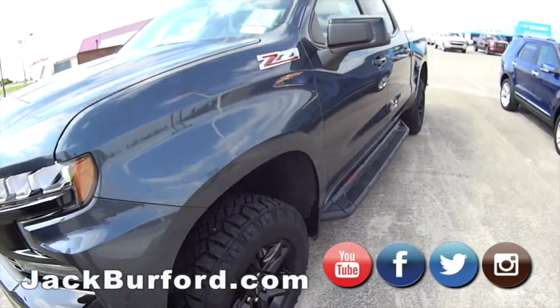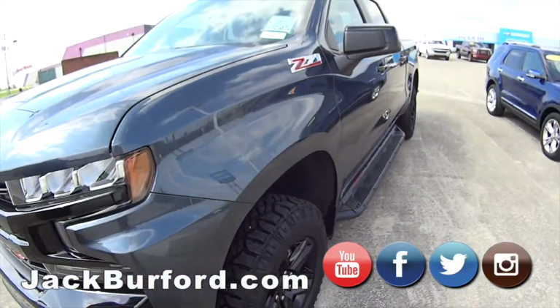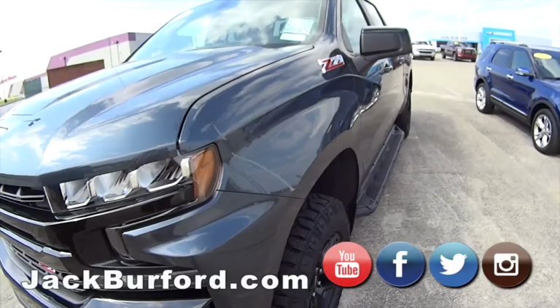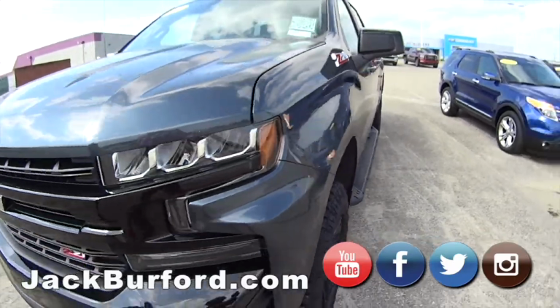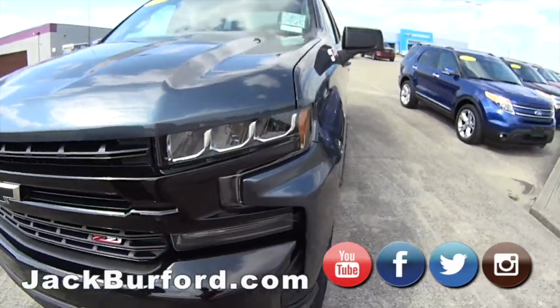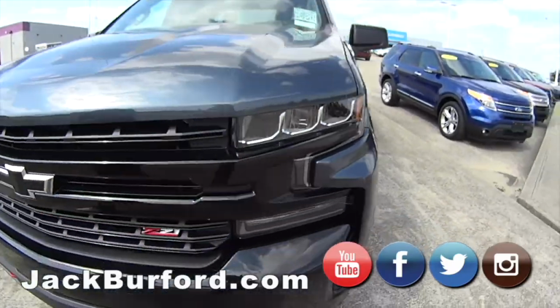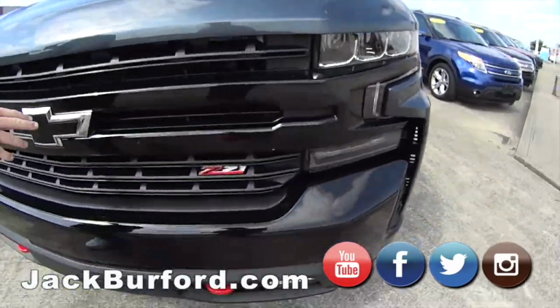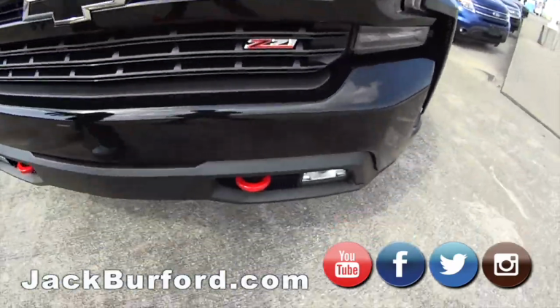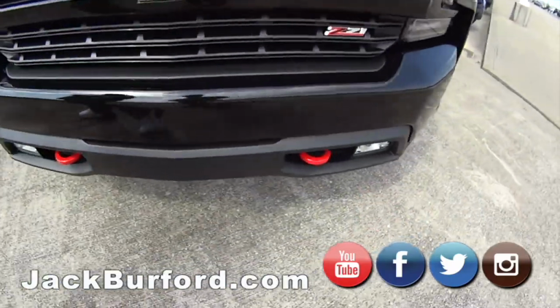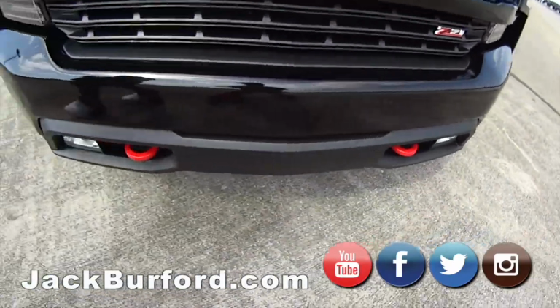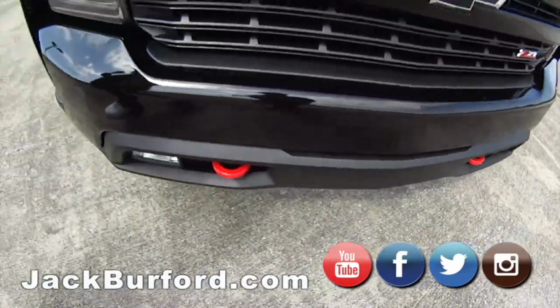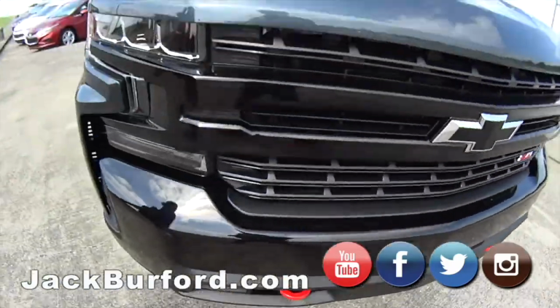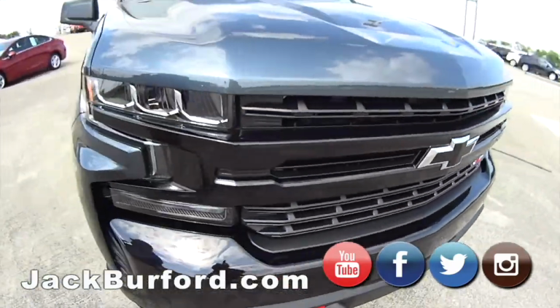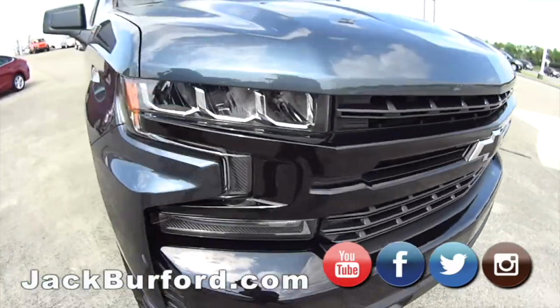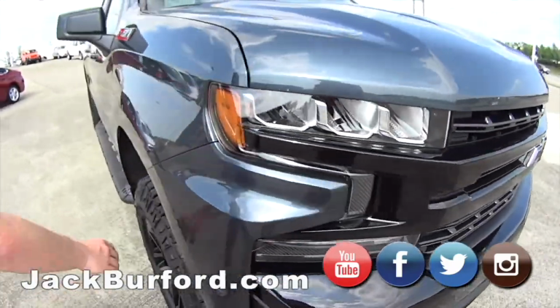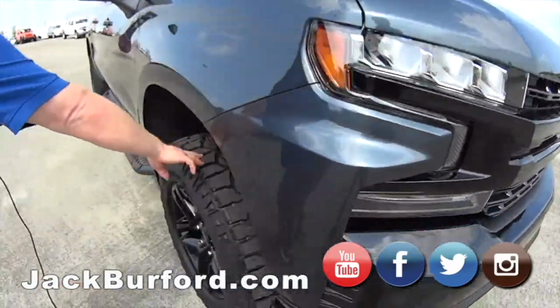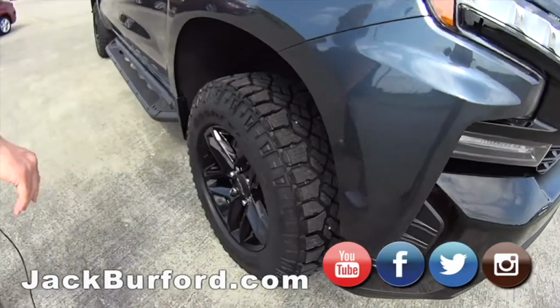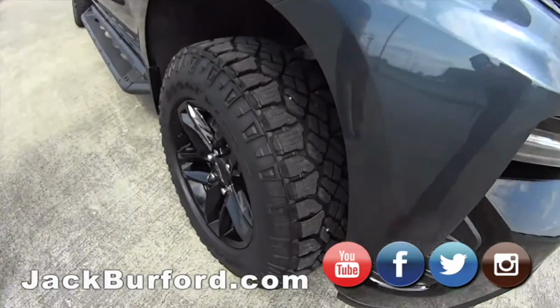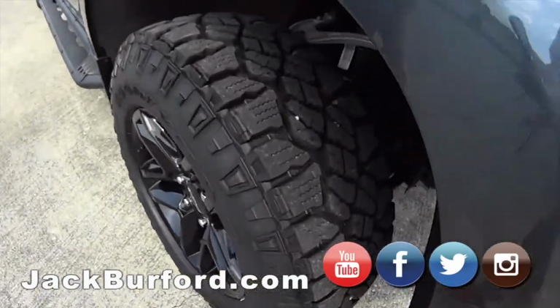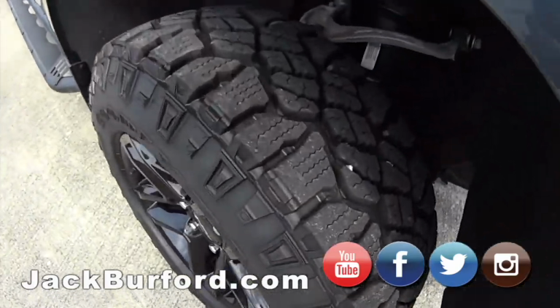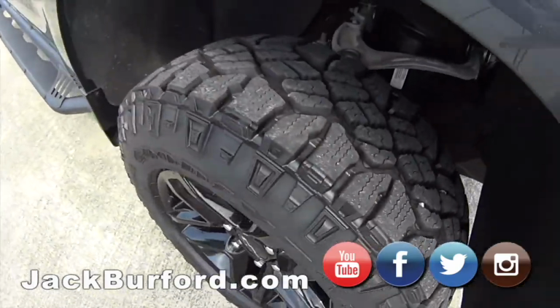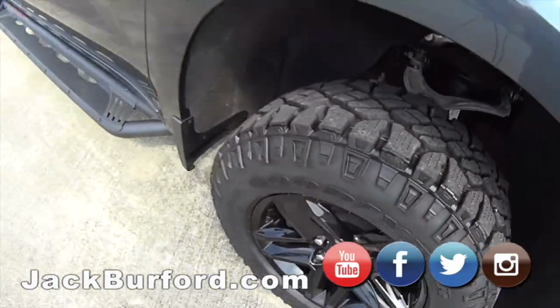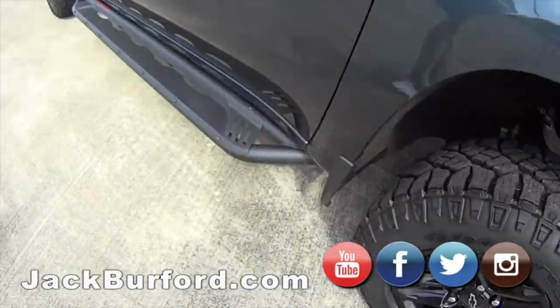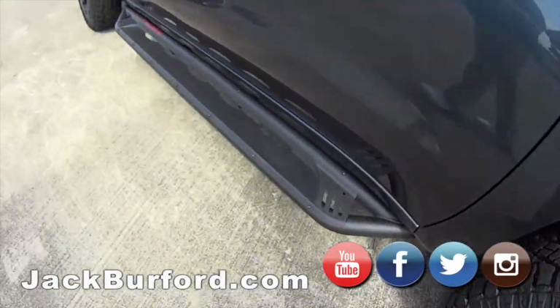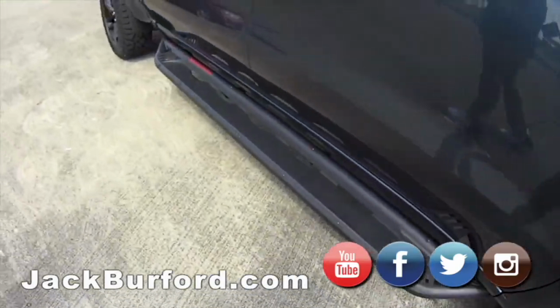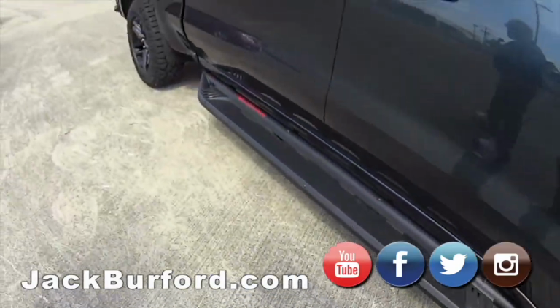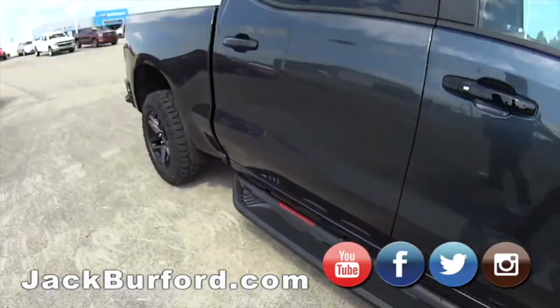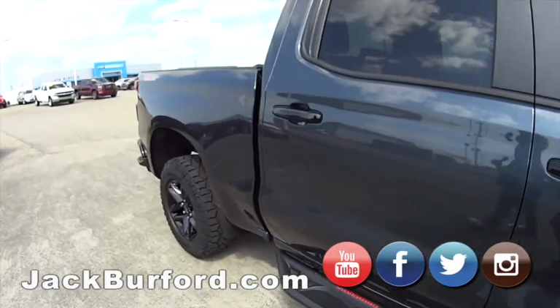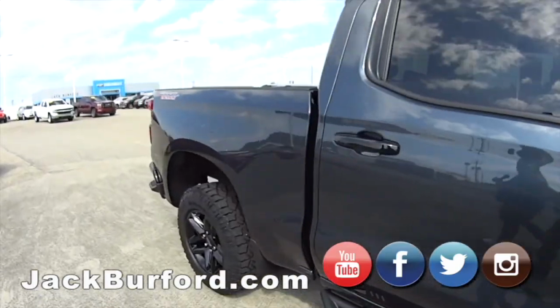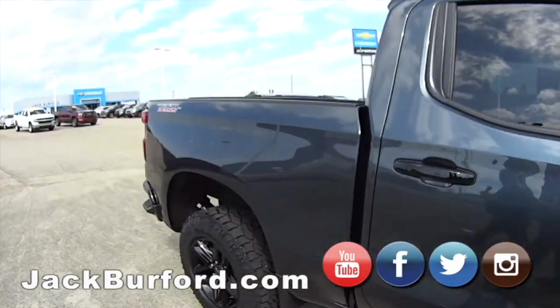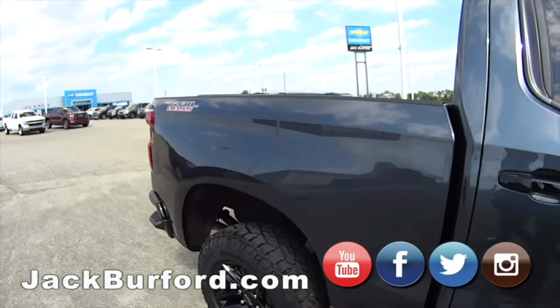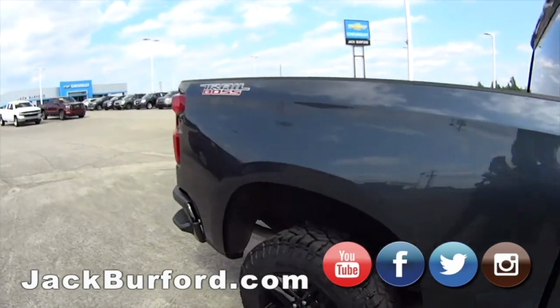It's got the black bow tie, red hook — that's Randy's favorite part. My favorite part is the knobby tires. I do like the running boards as well — I think those are actually steps.